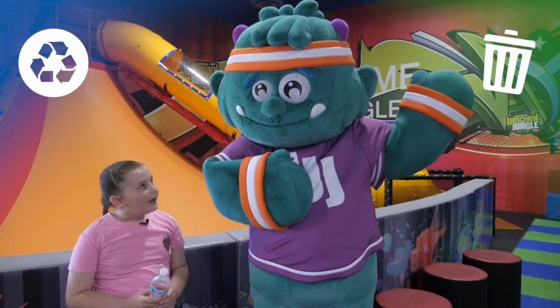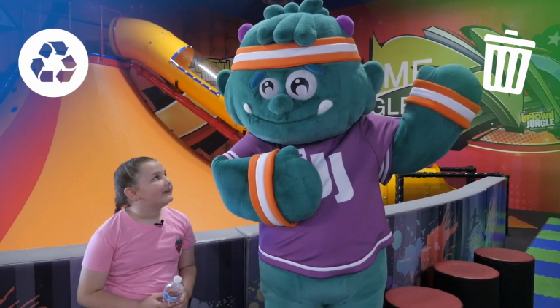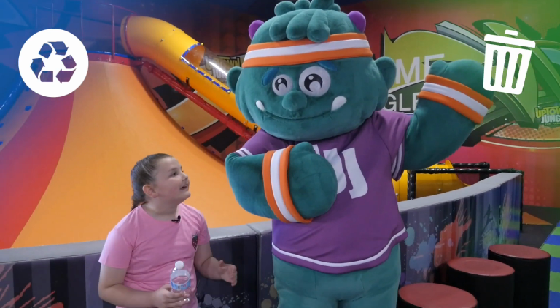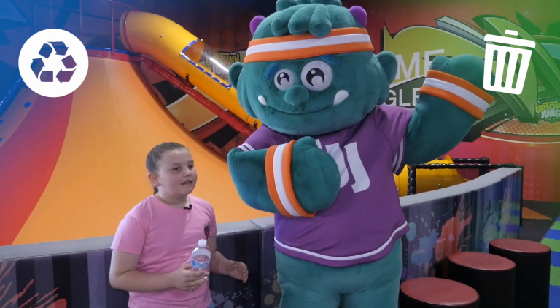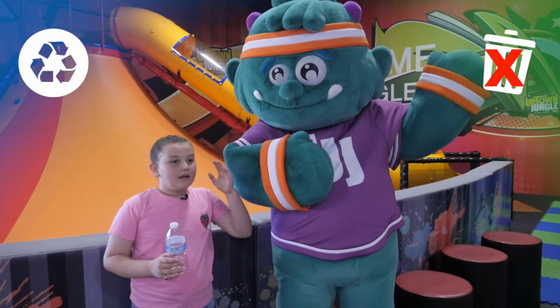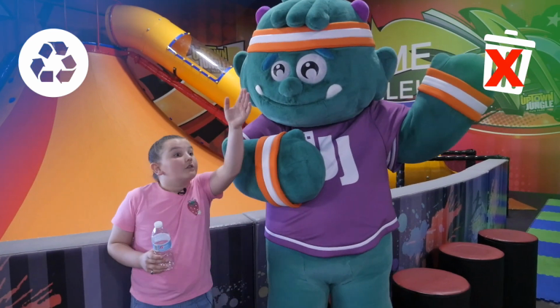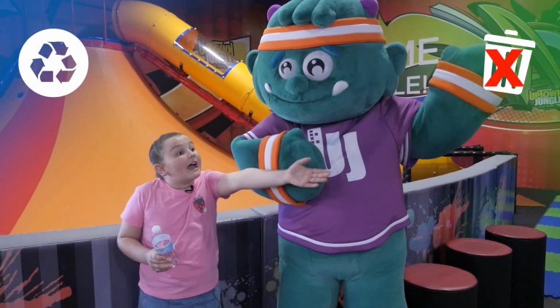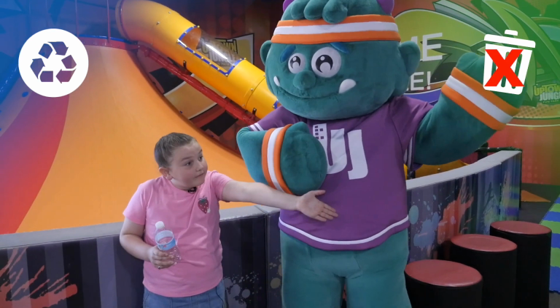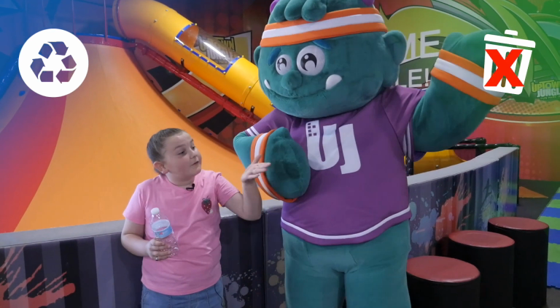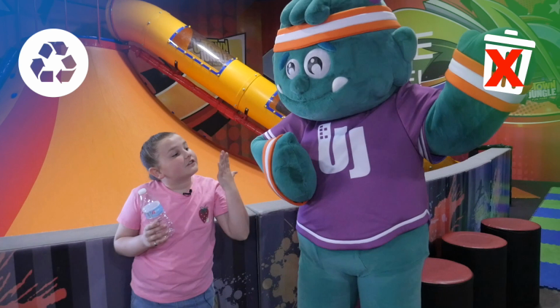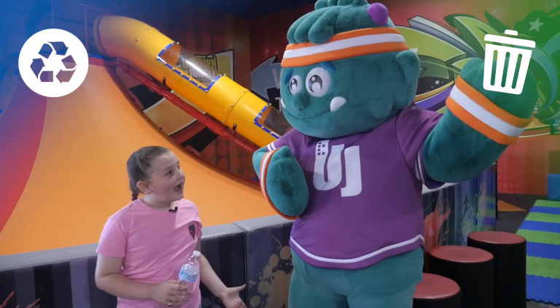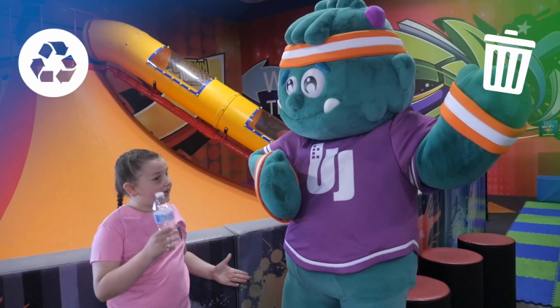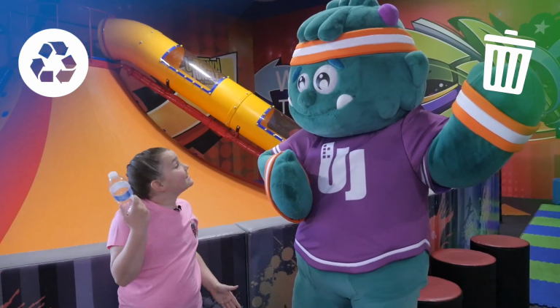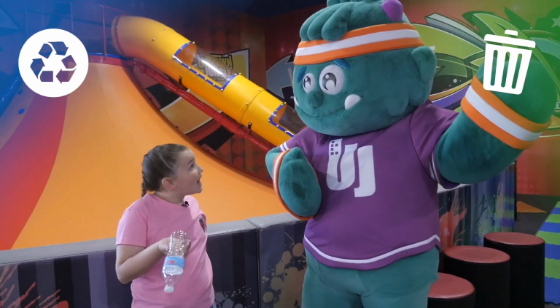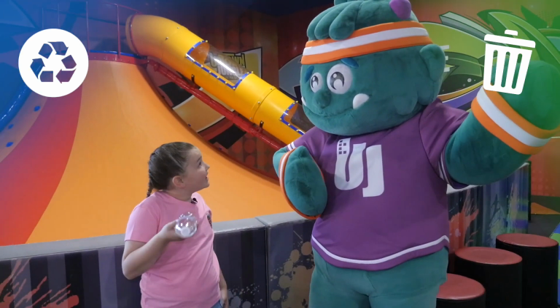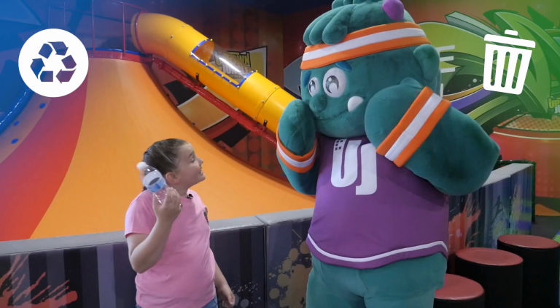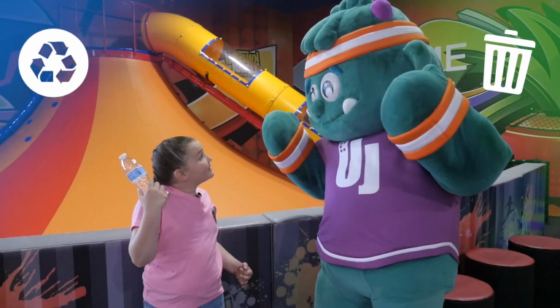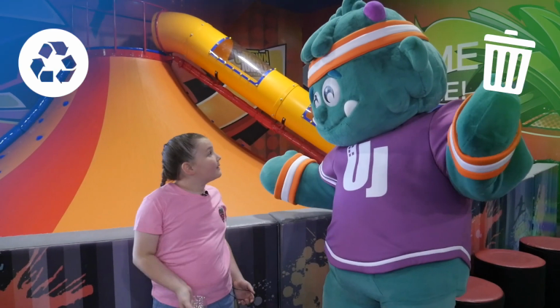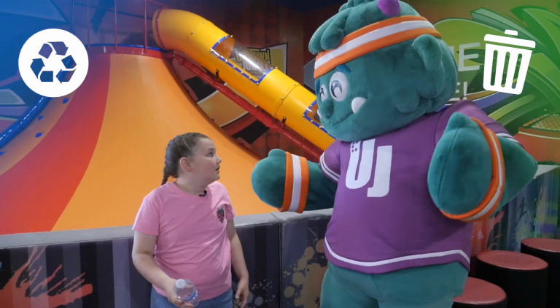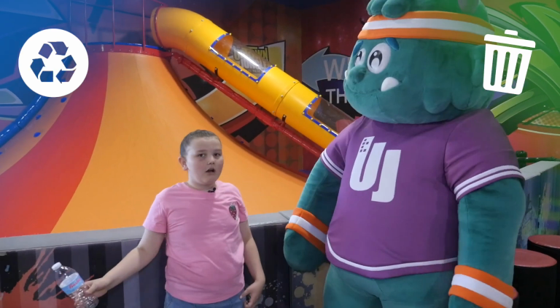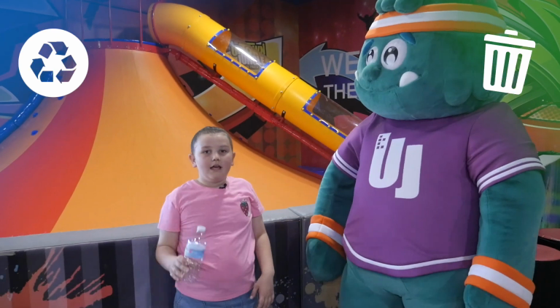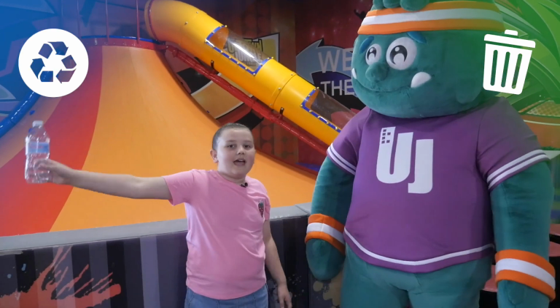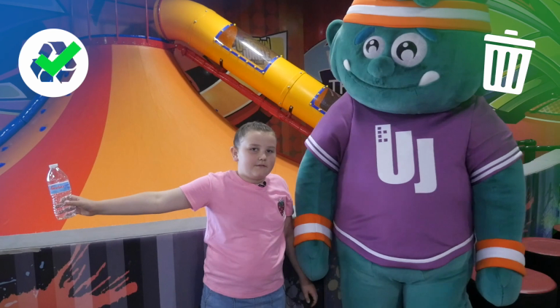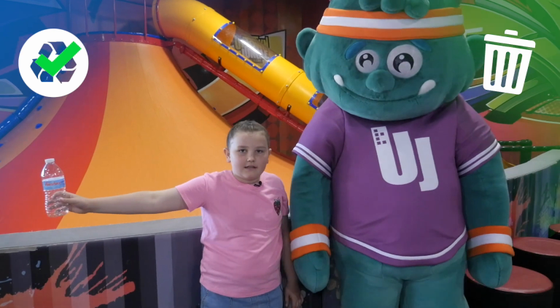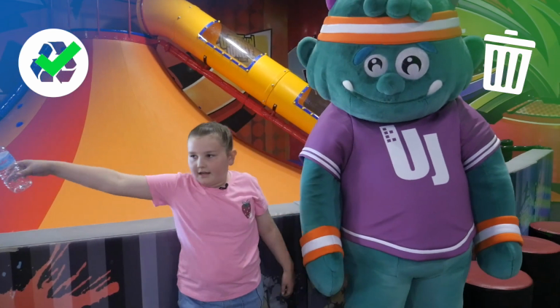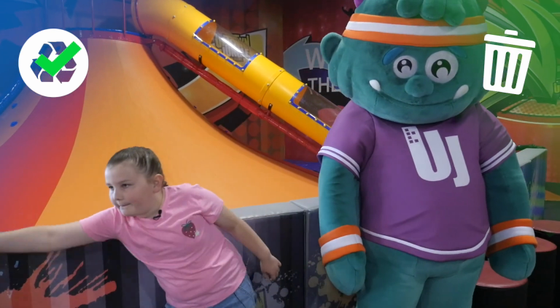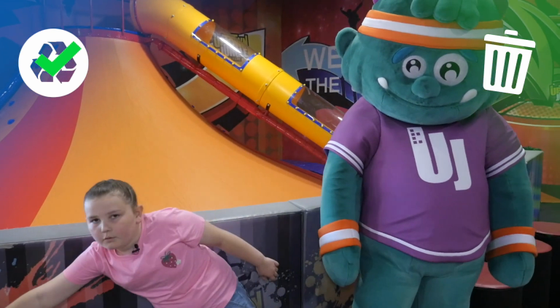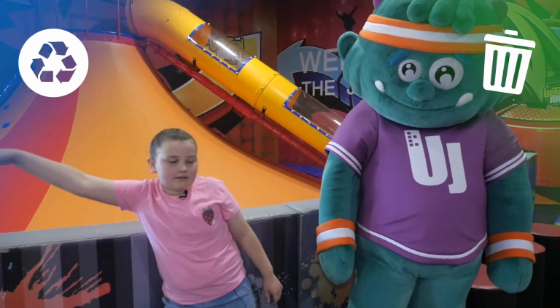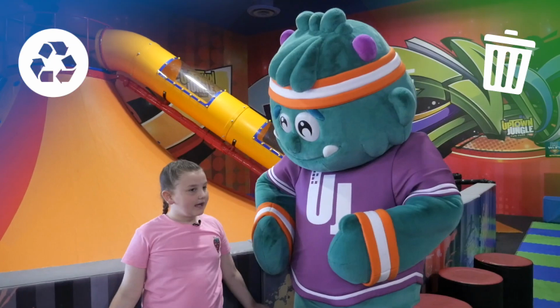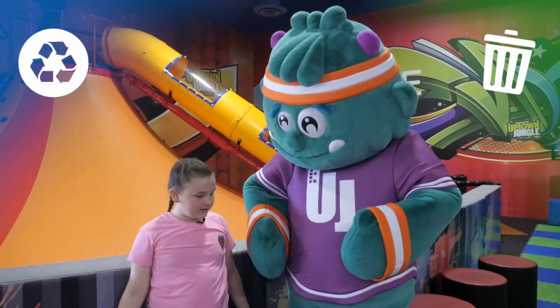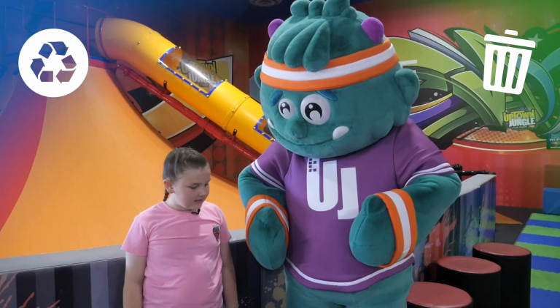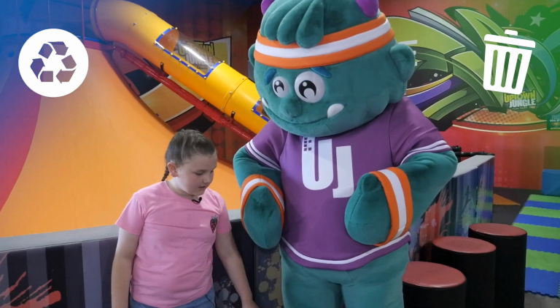Uppy, left is for trash, and this isn't trash. This is a recyclable. So, right. Okay Uppy, let's see the next item.